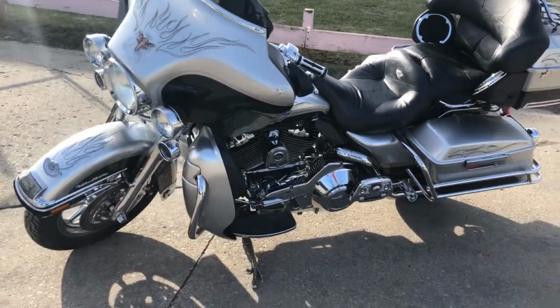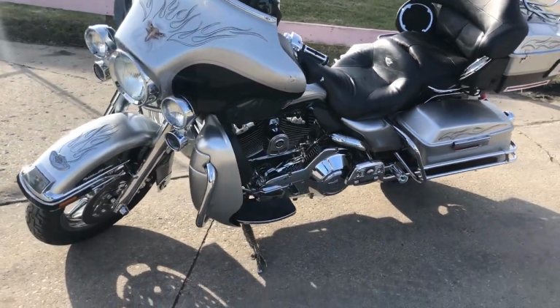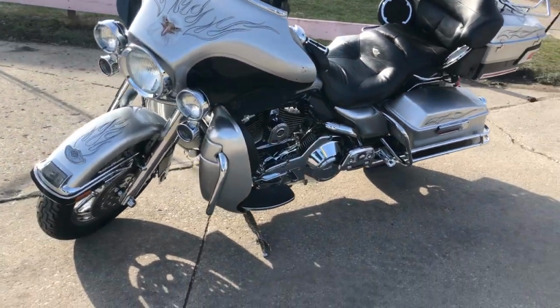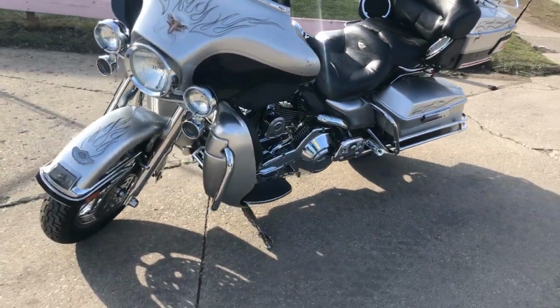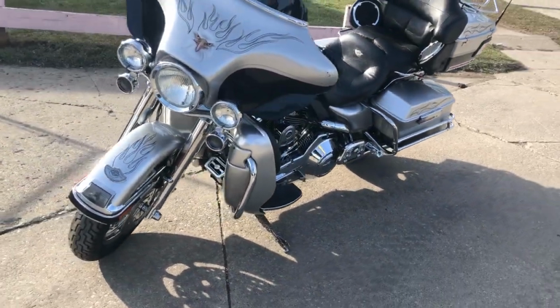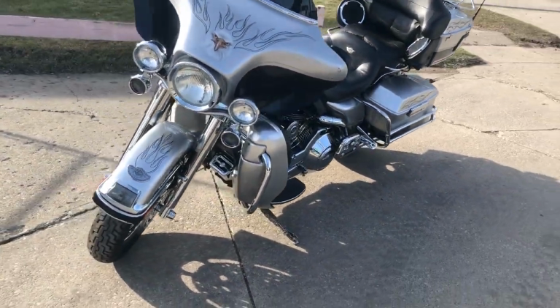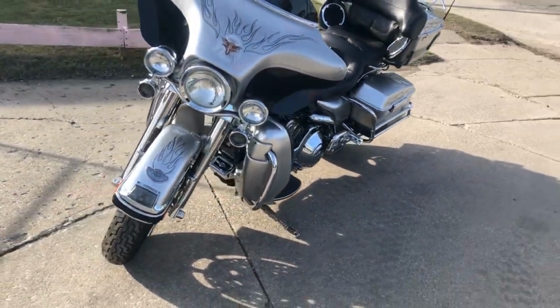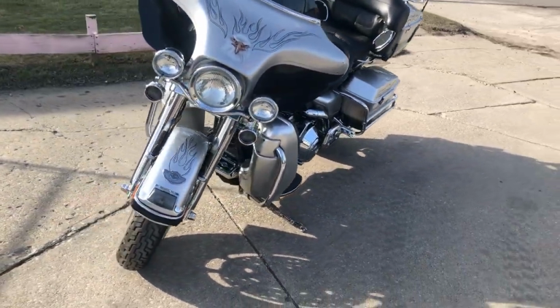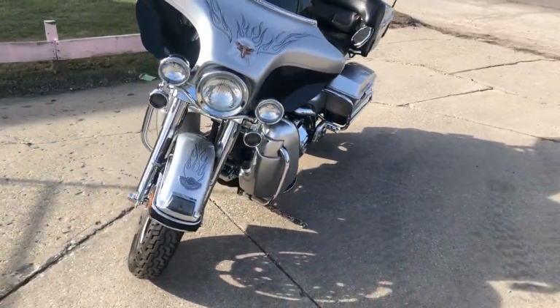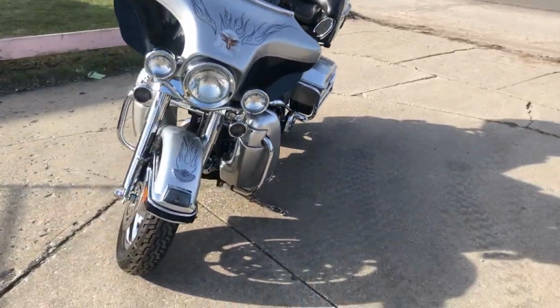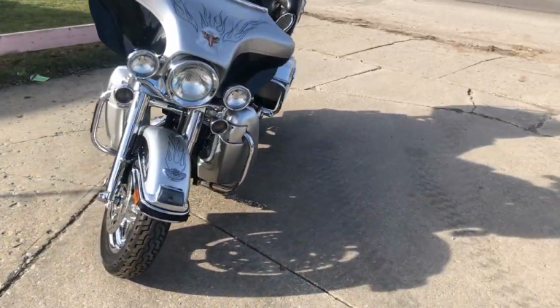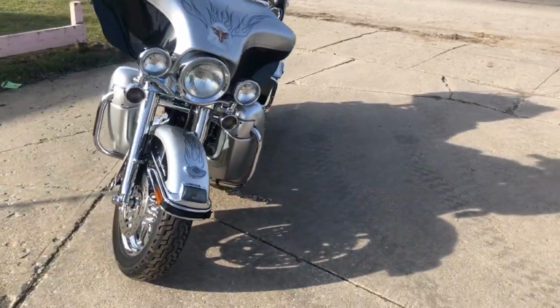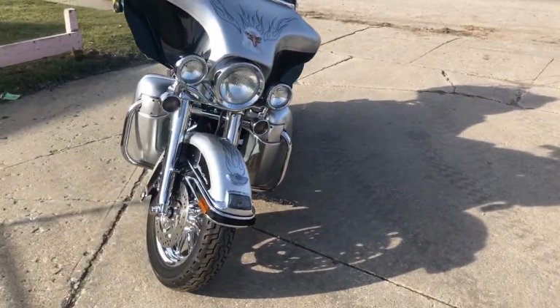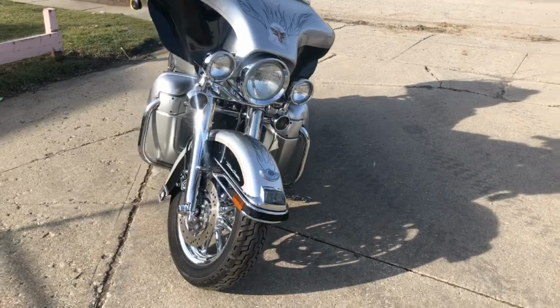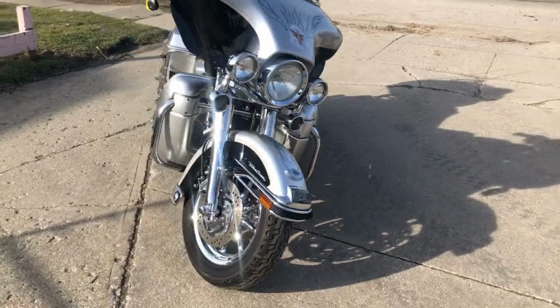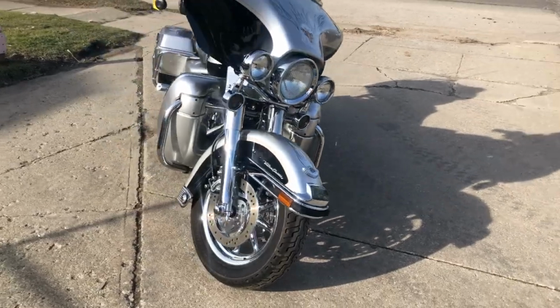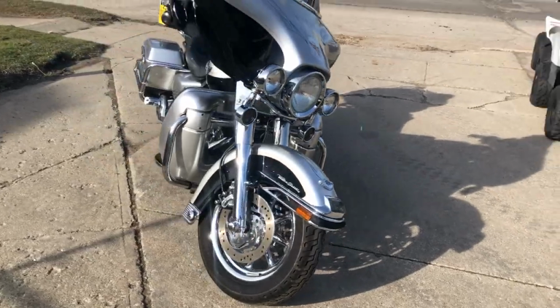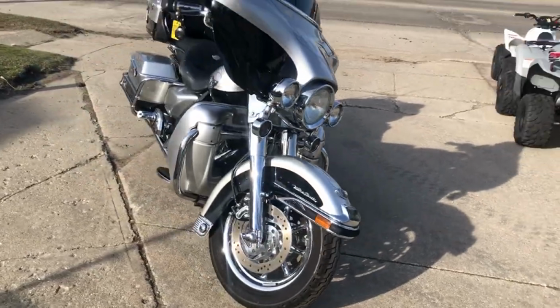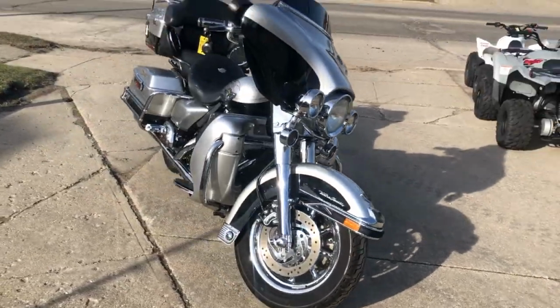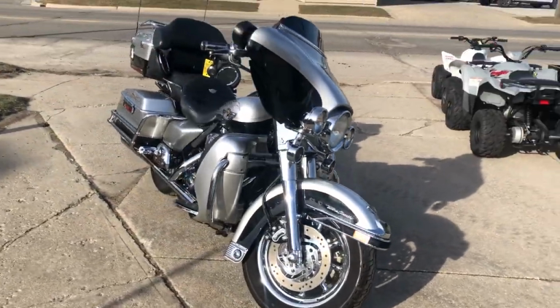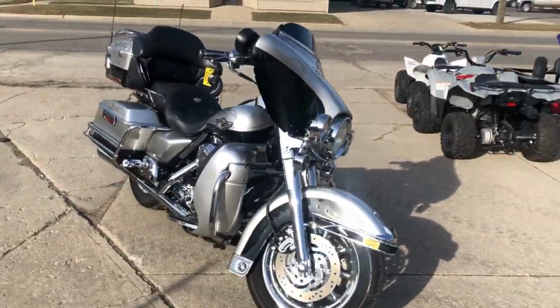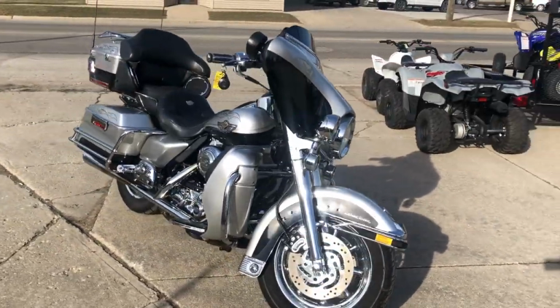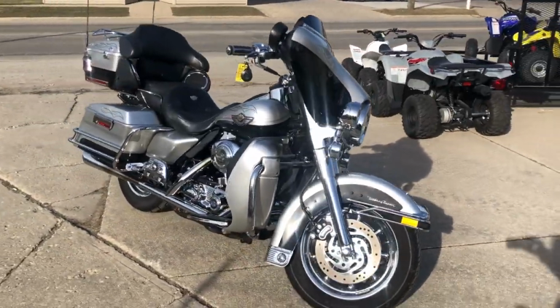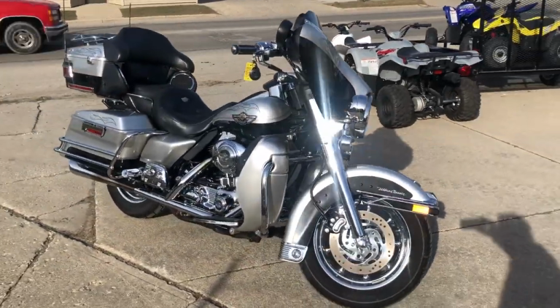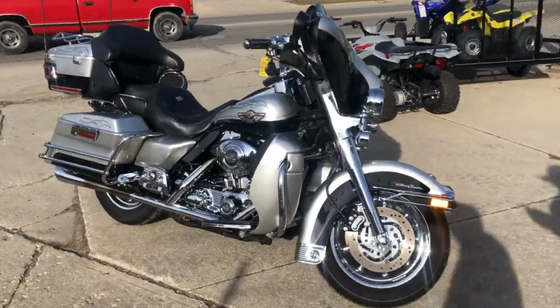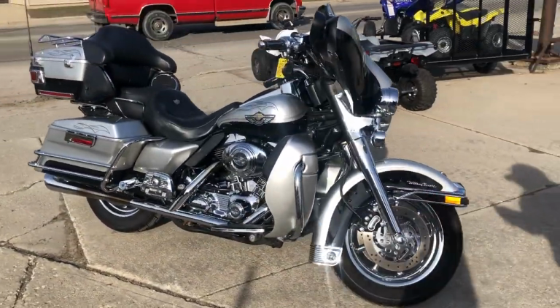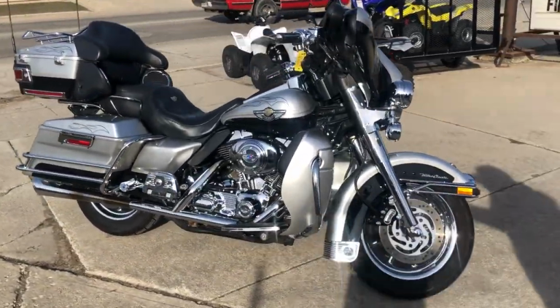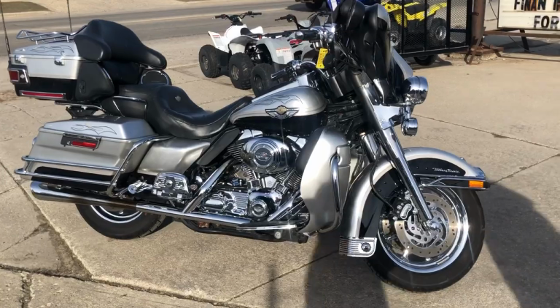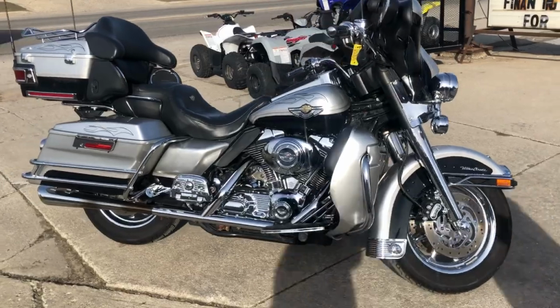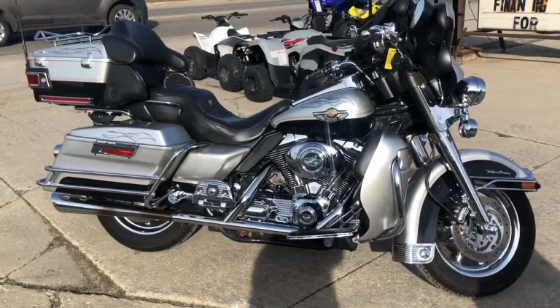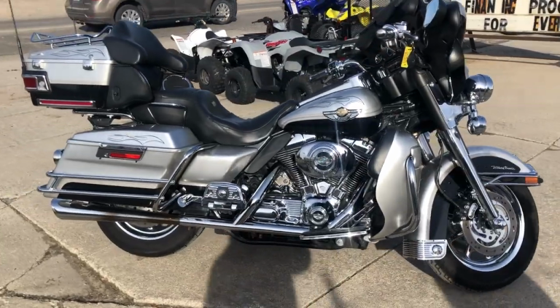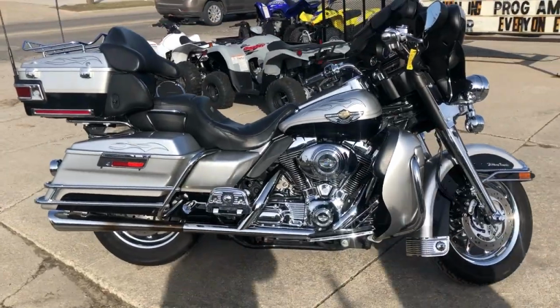It's got the chrome wheels, chrome front end, chrome switch housing. That's all the 100th anniversary badges still intact. Just serviced at the dealership, inspected, all fluids changed.